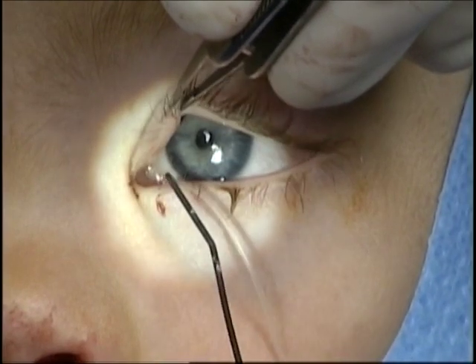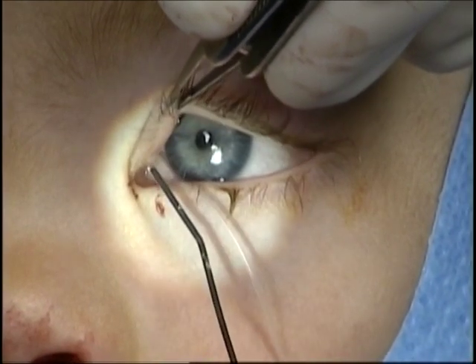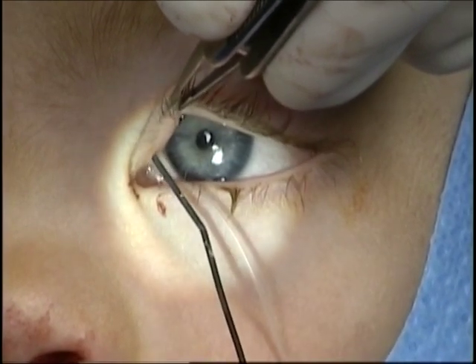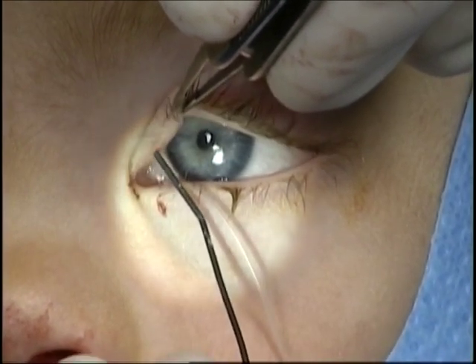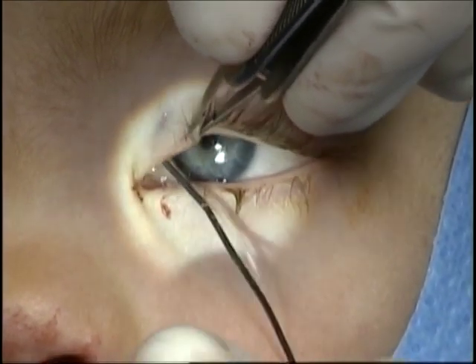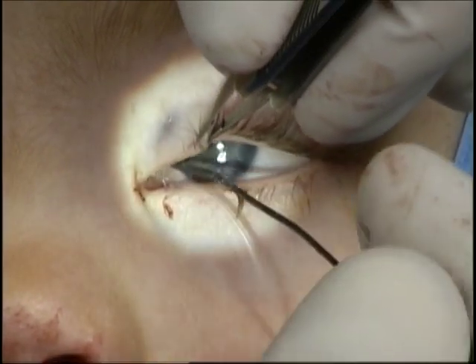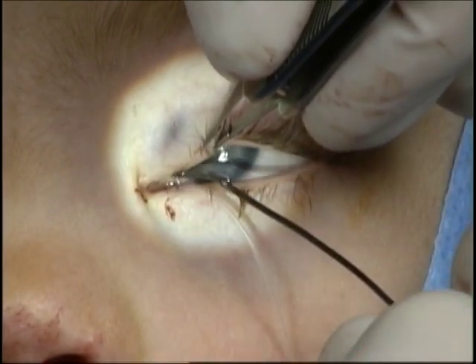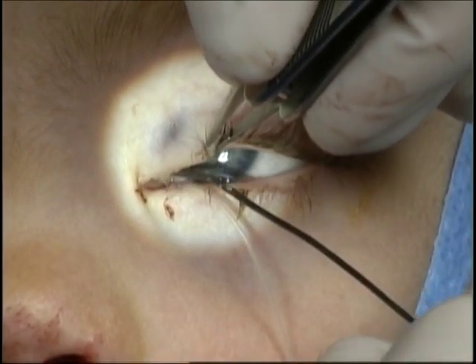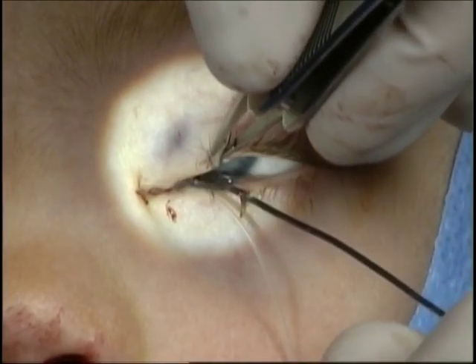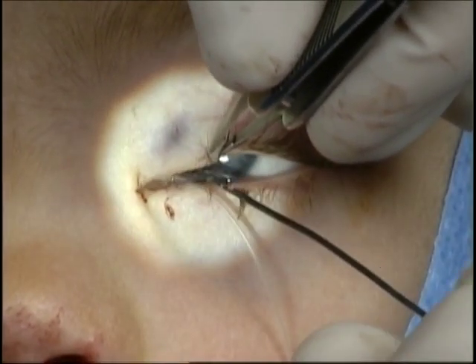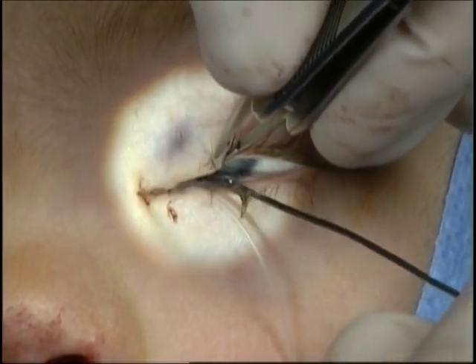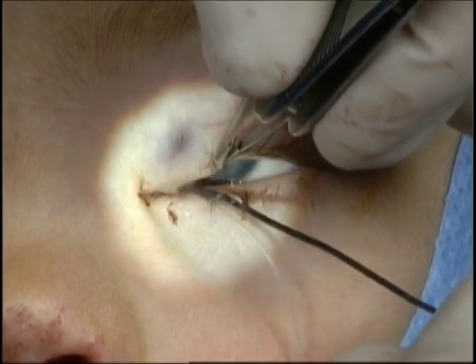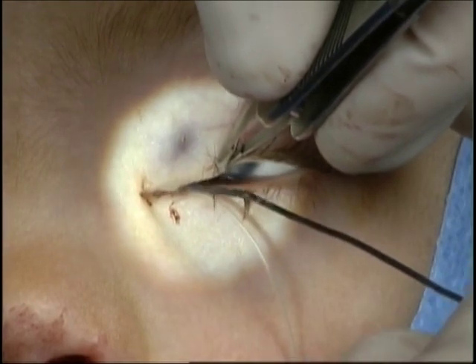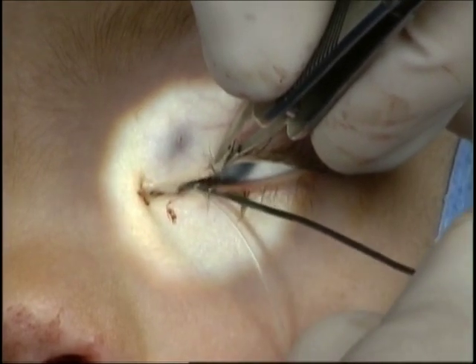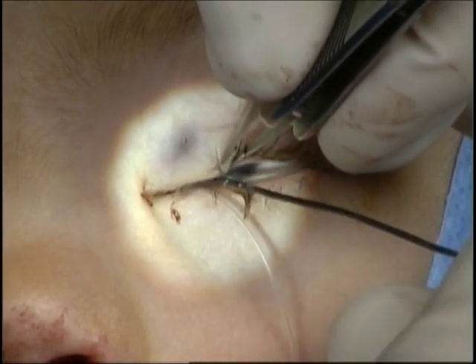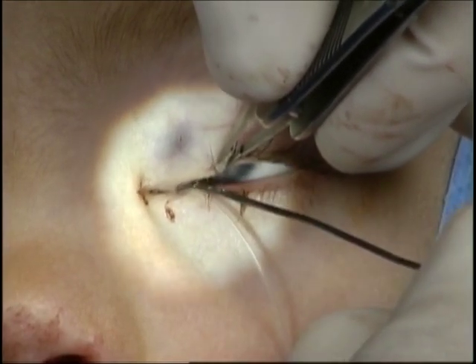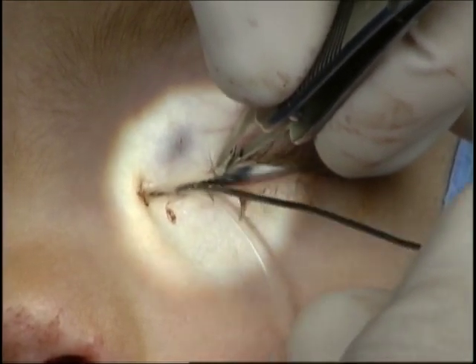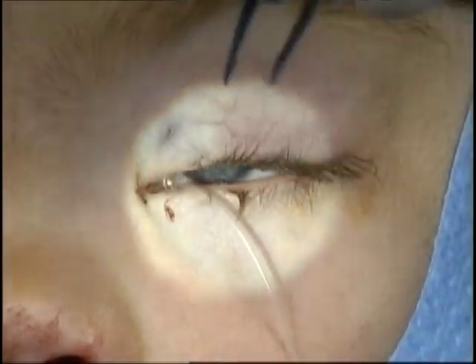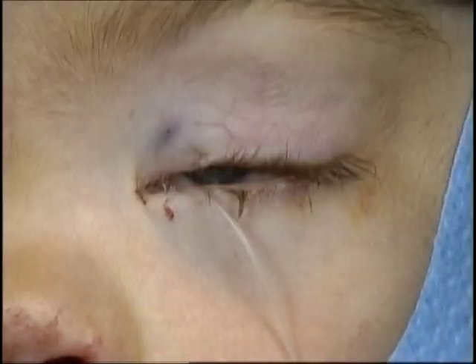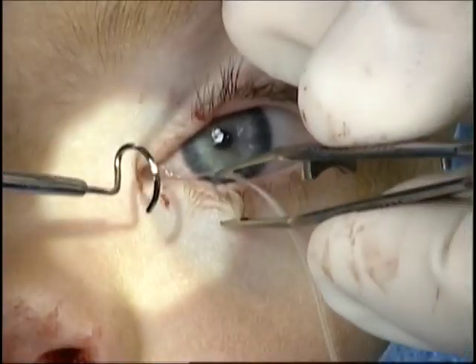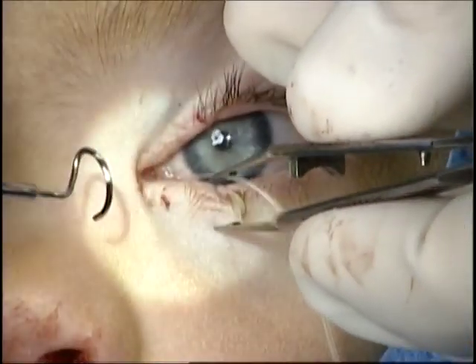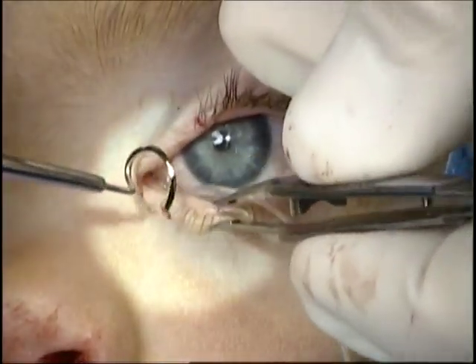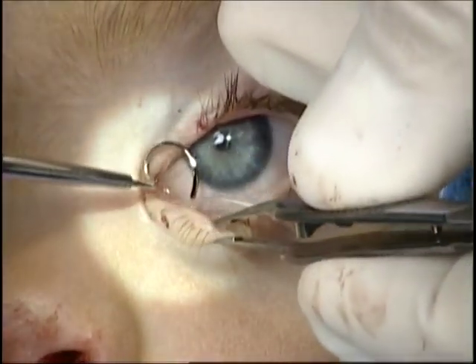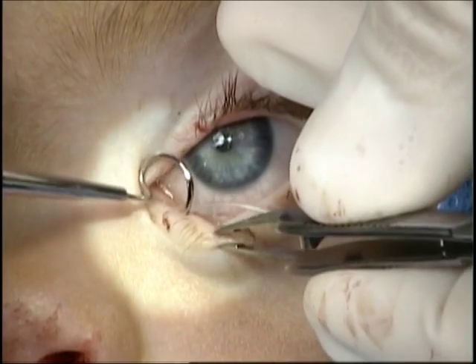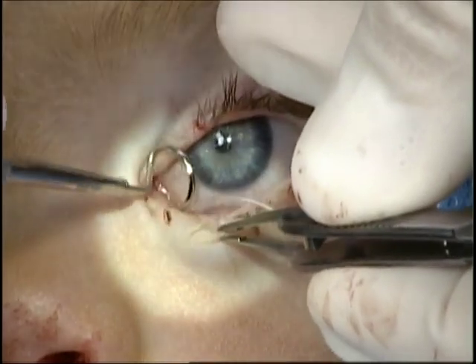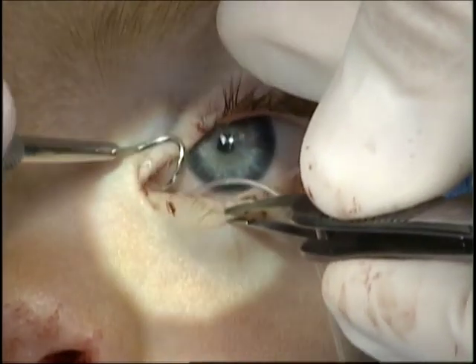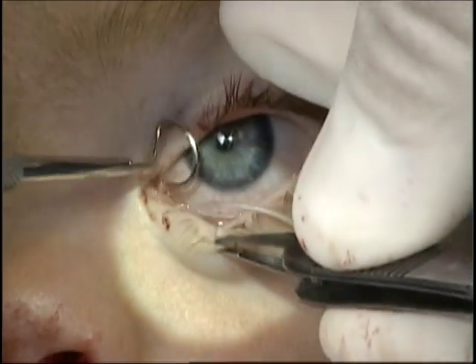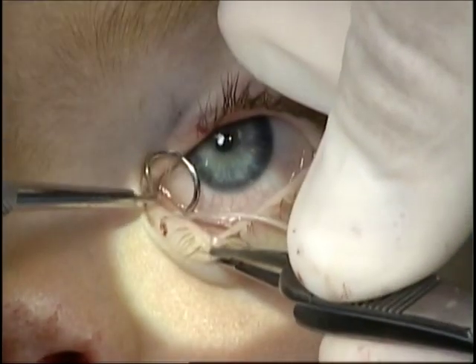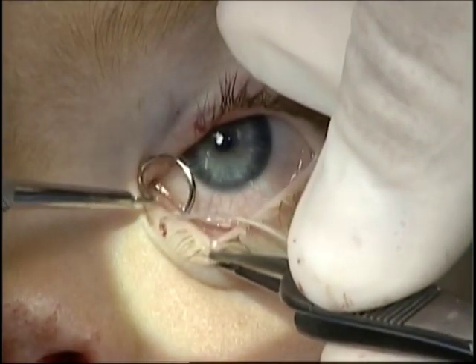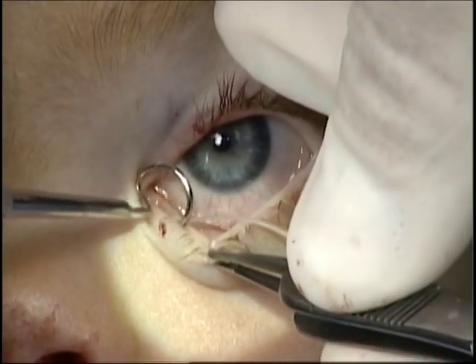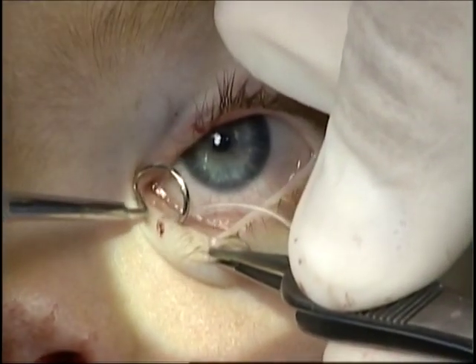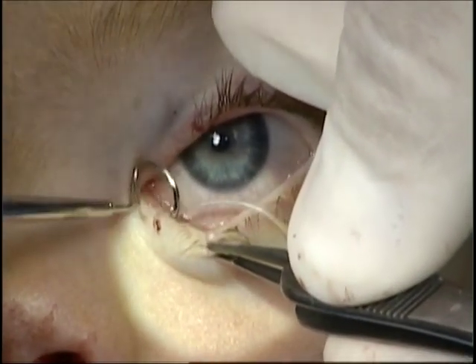Options to address this include canalicular cut down or the procedure demonstrated in this video. Previously, the stent was able to be successfully placed through the lower canaliculus, nasolacrimal duct, and retrieved from the nose.